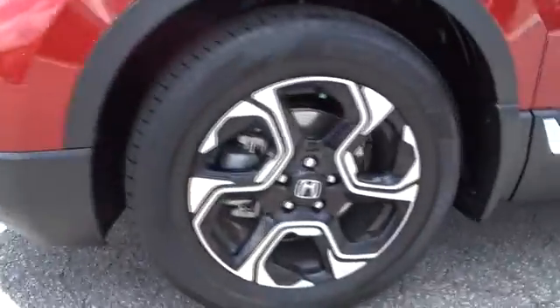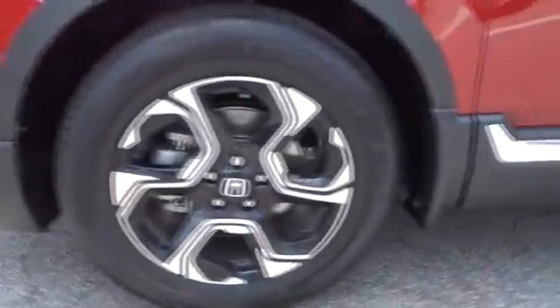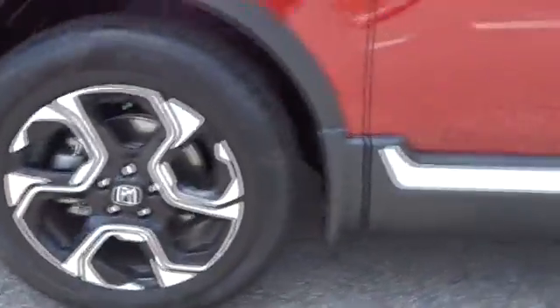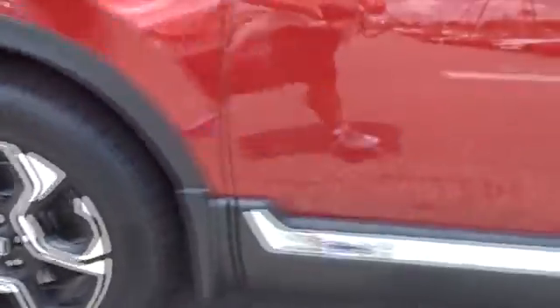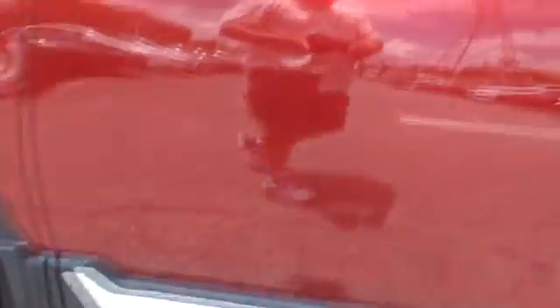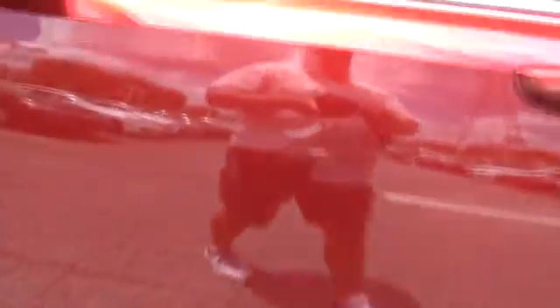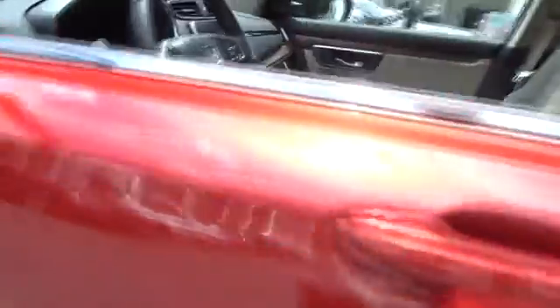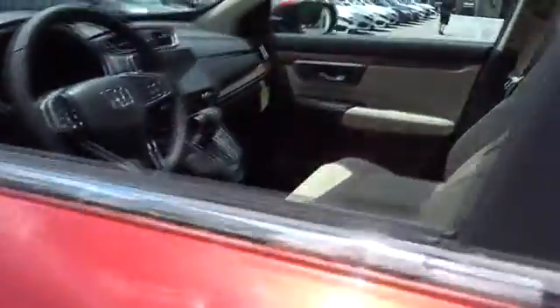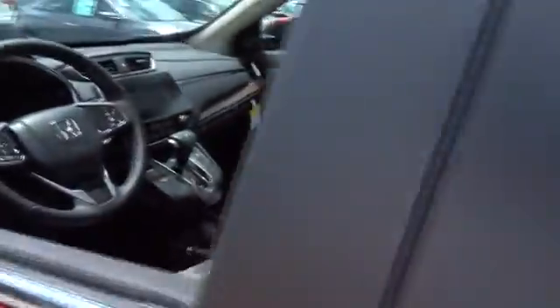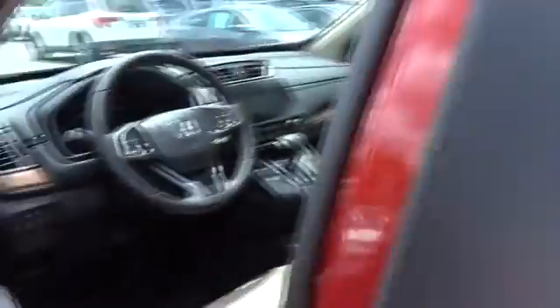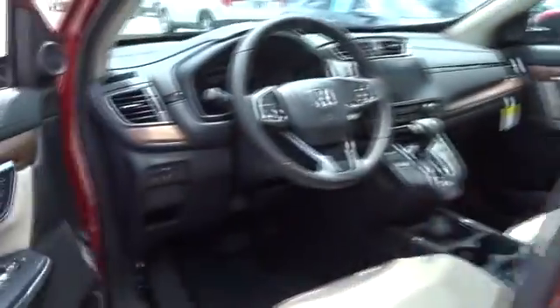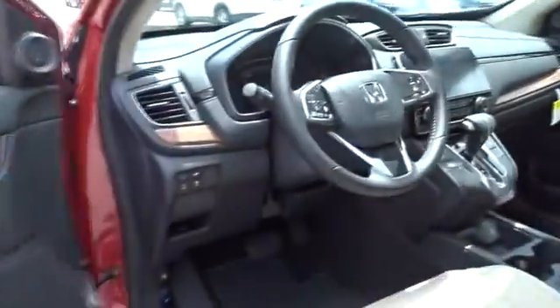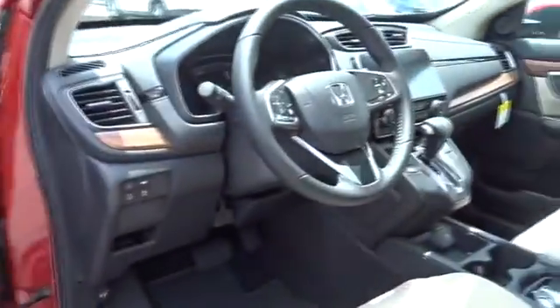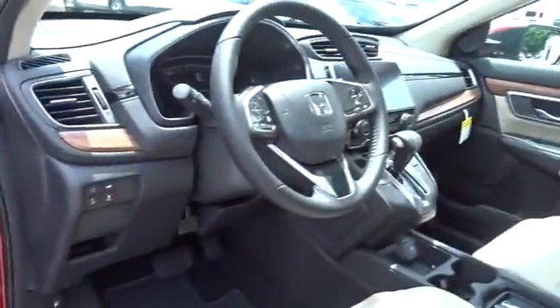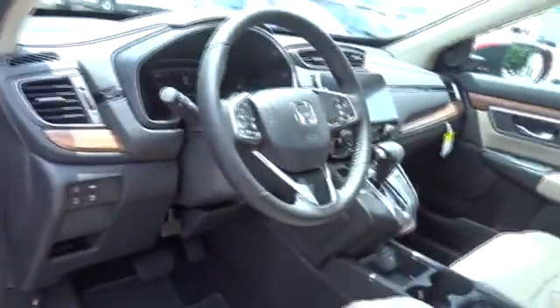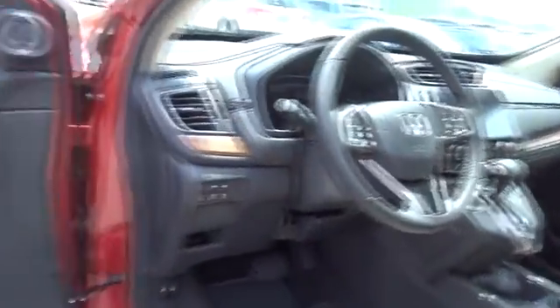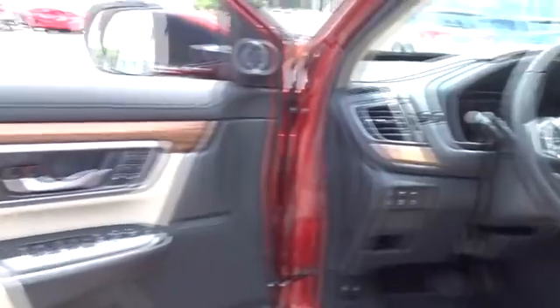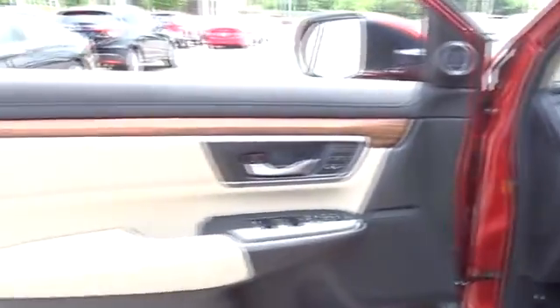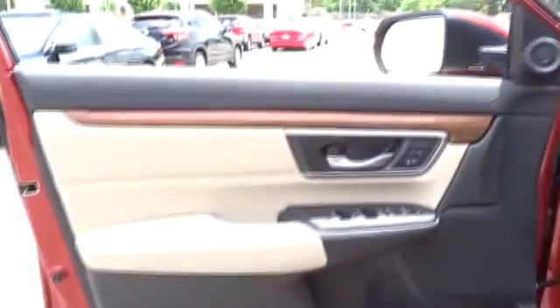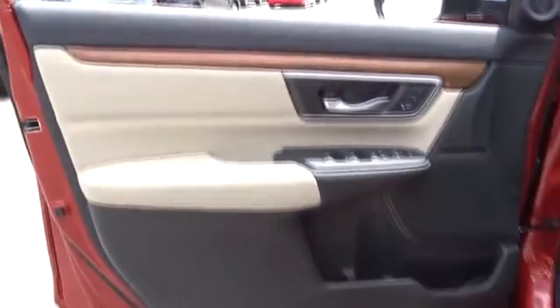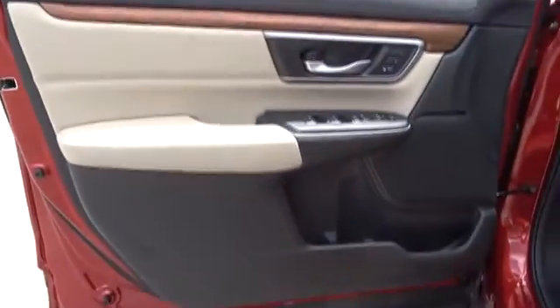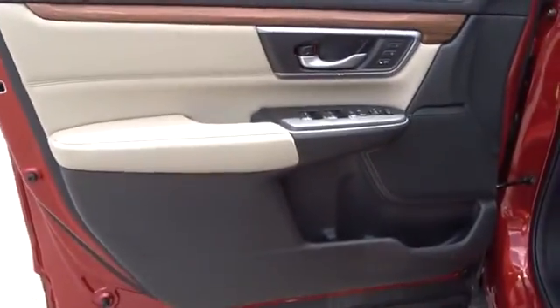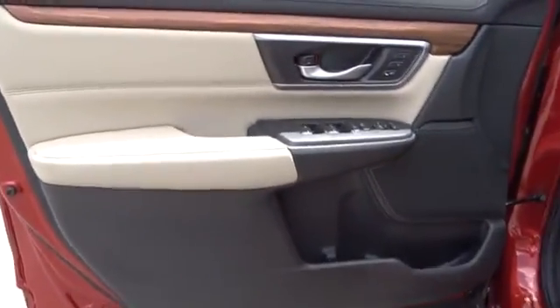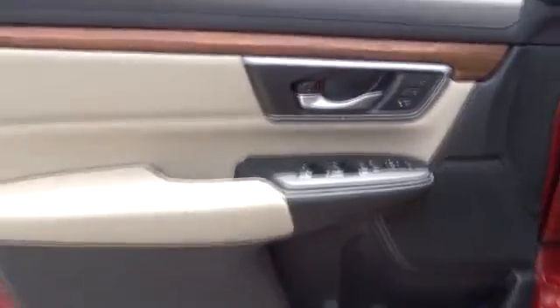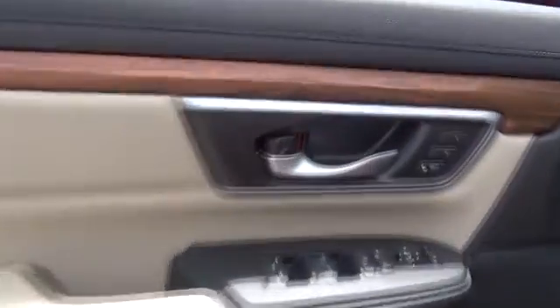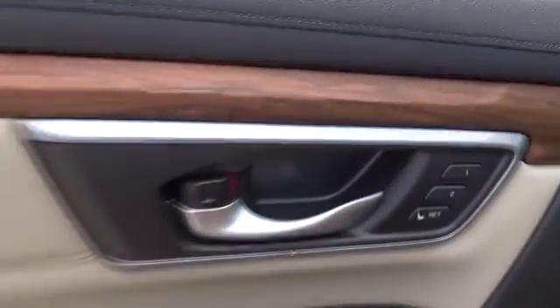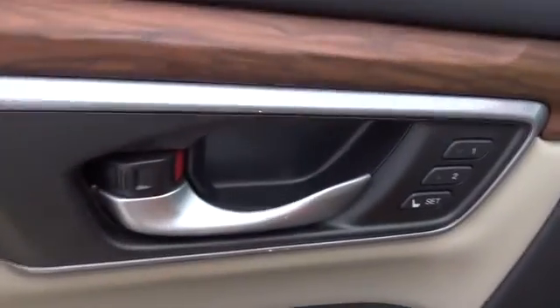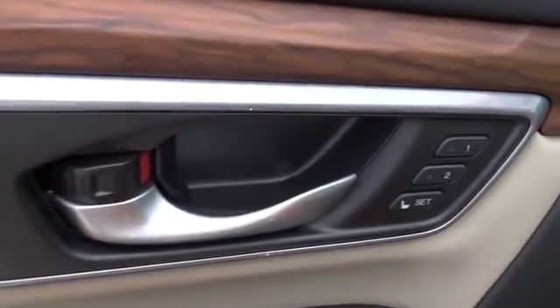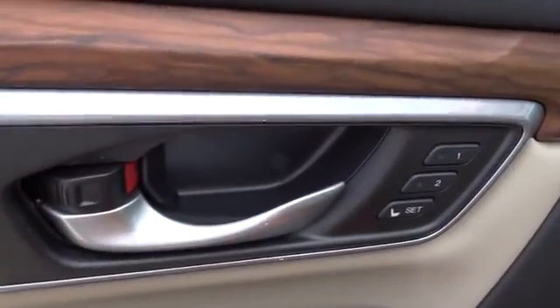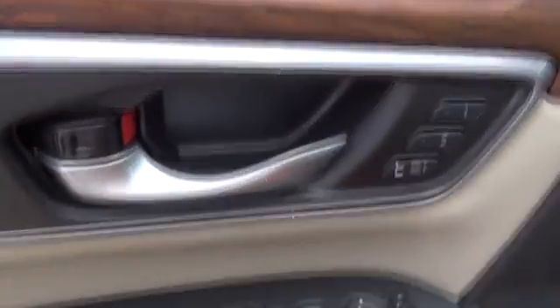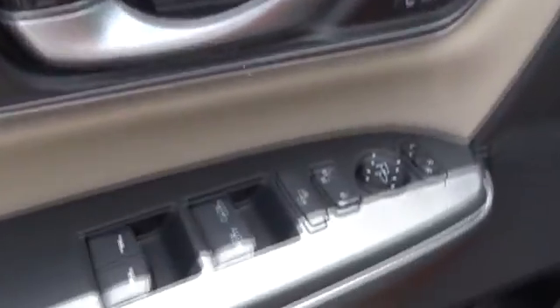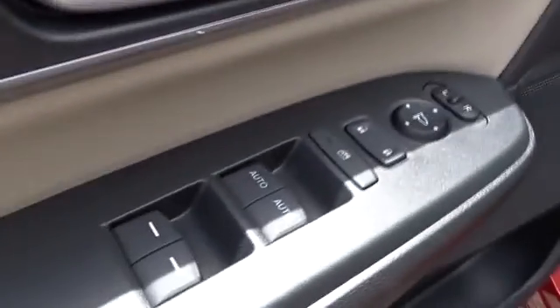Front floor mats, four-wheel disc brakes, aluminum wheels, cruise control, ABS four-wheel, universal garage door opener, rear defrost, and front-wheel drive.